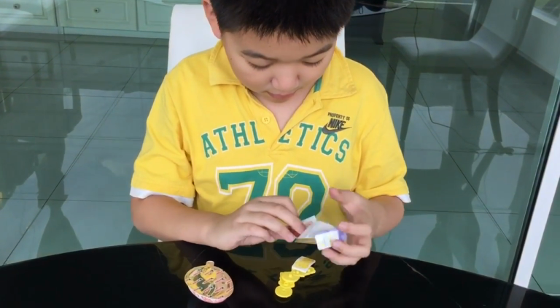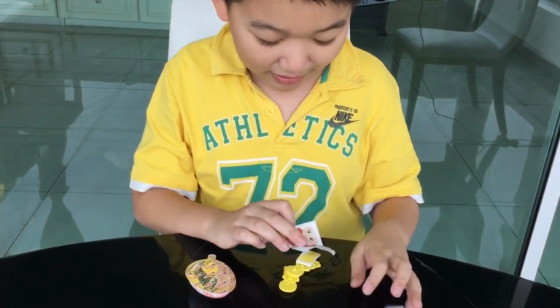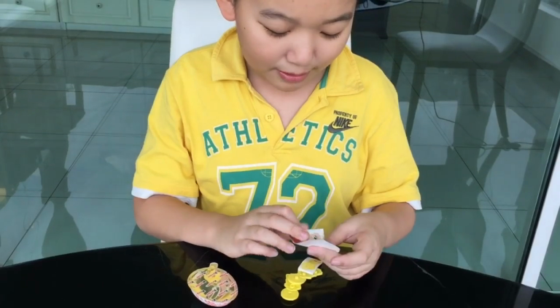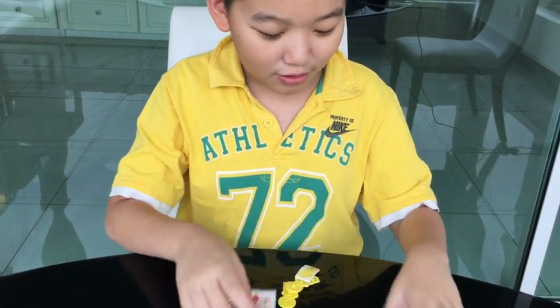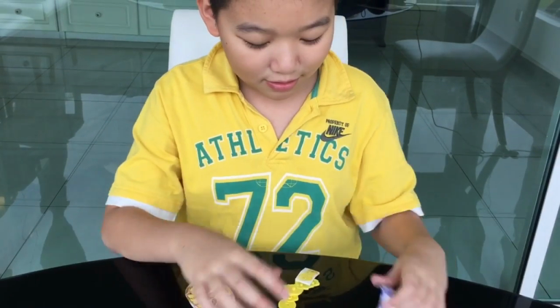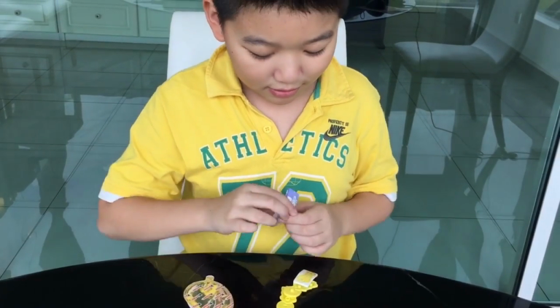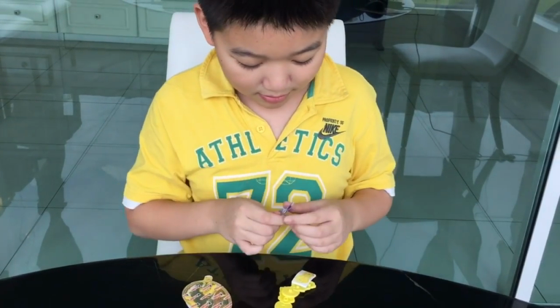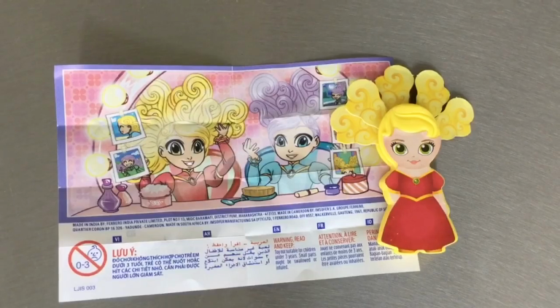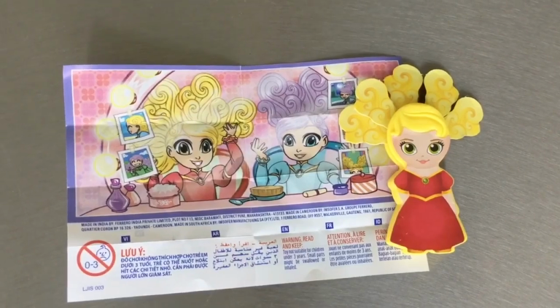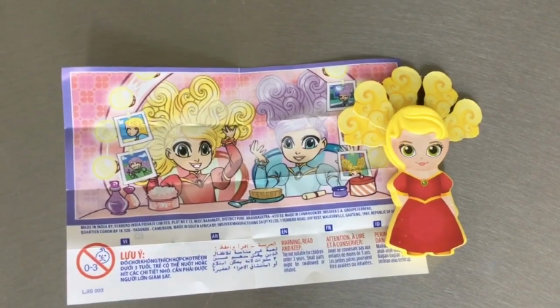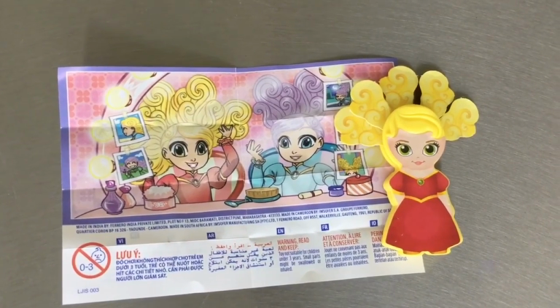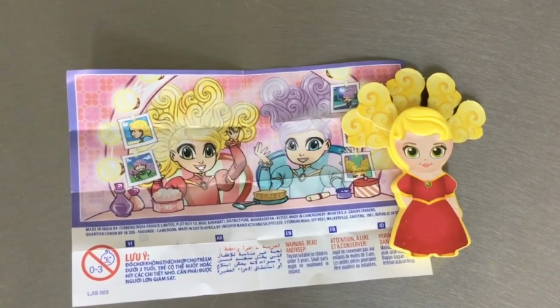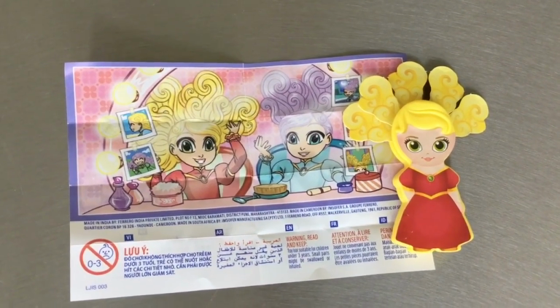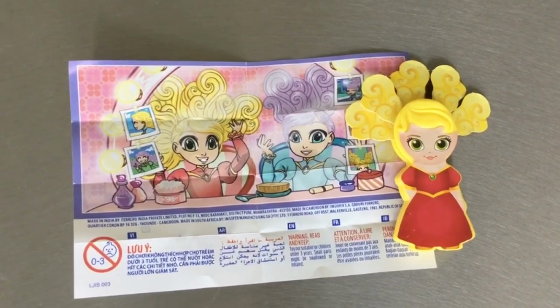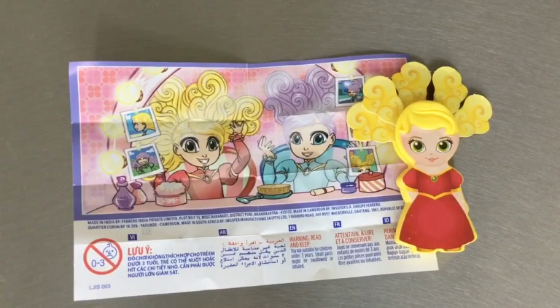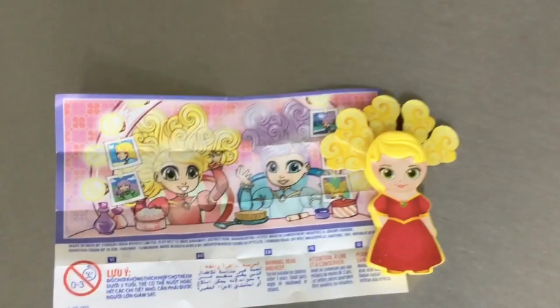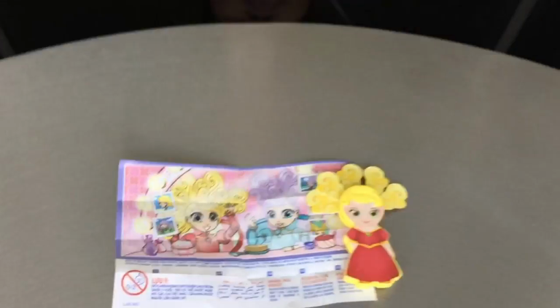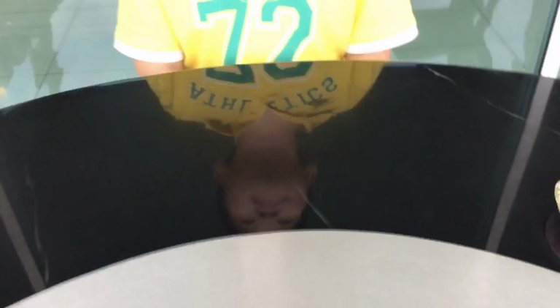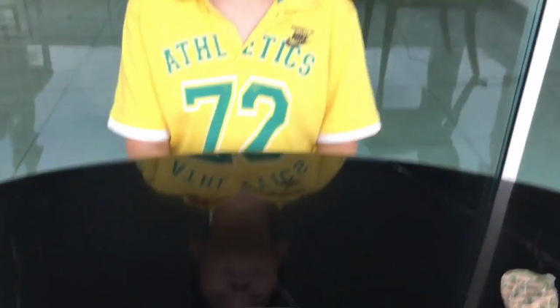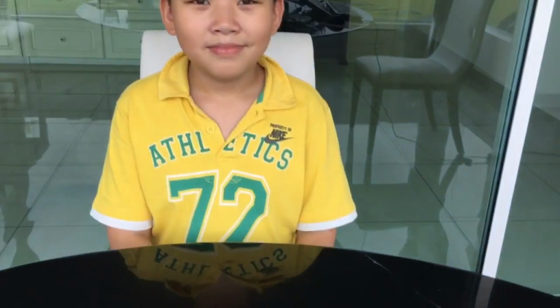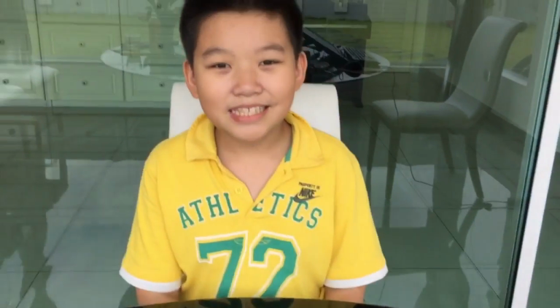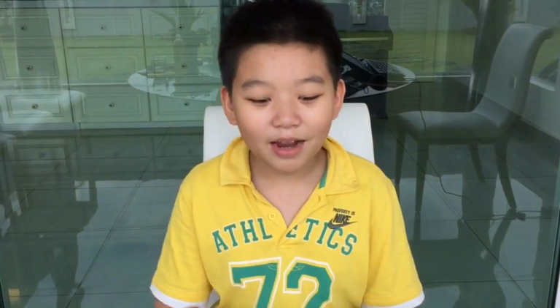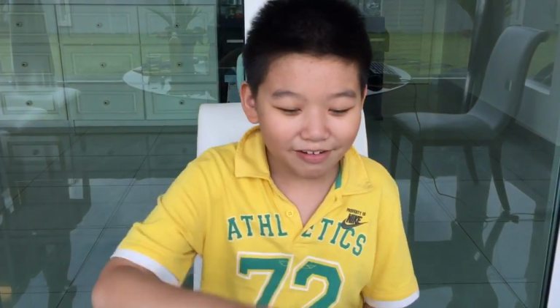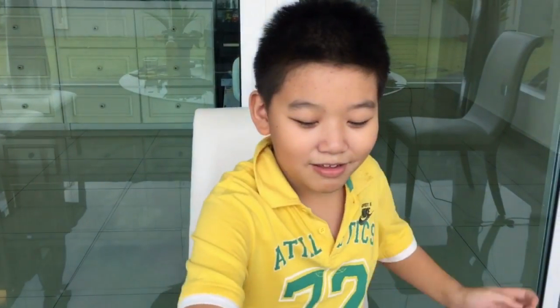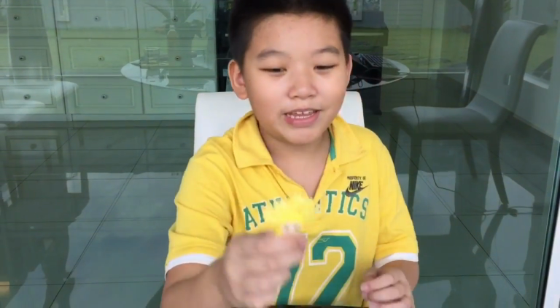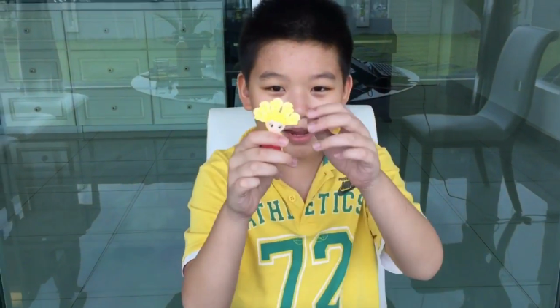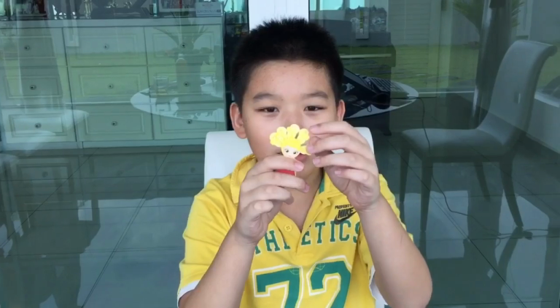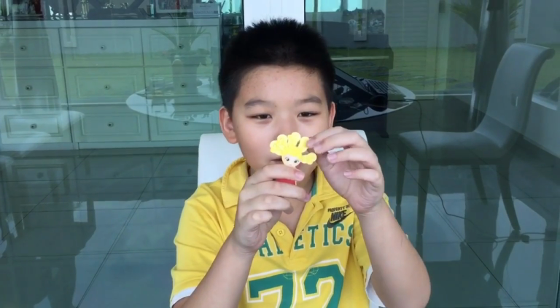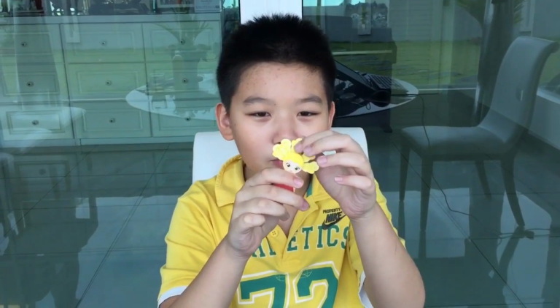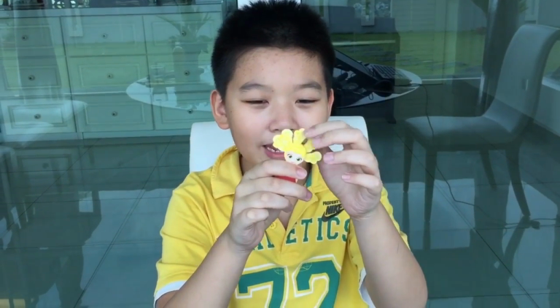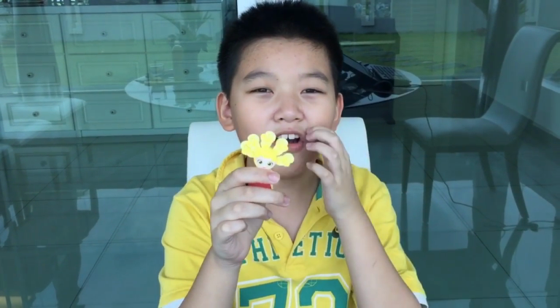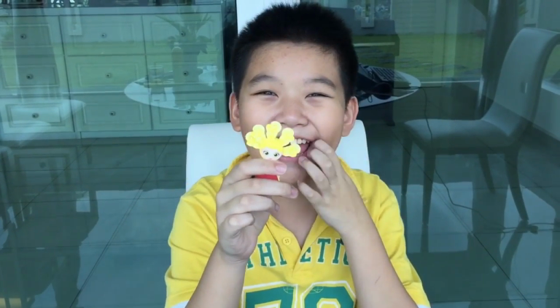We got the same one. Today we got a pretty girl with really, really, really, really long hair.